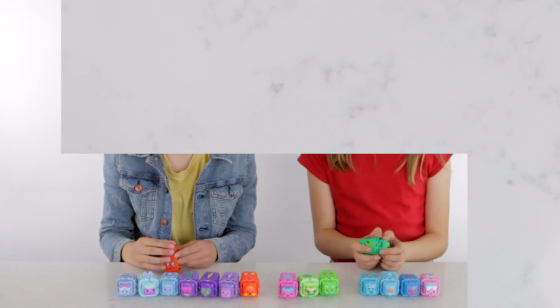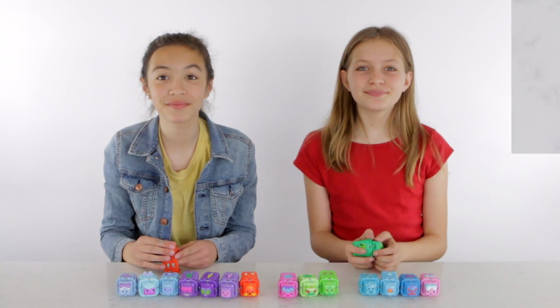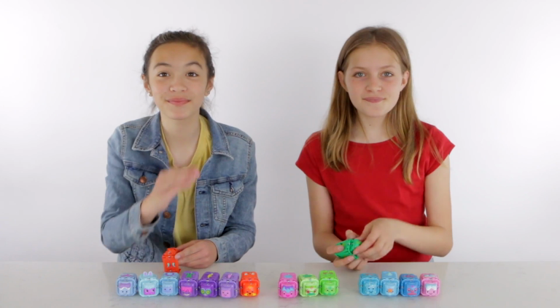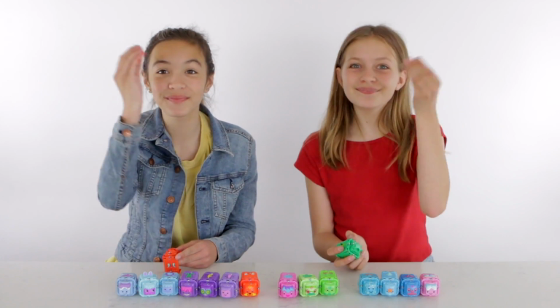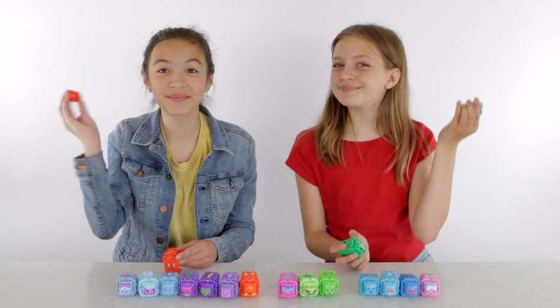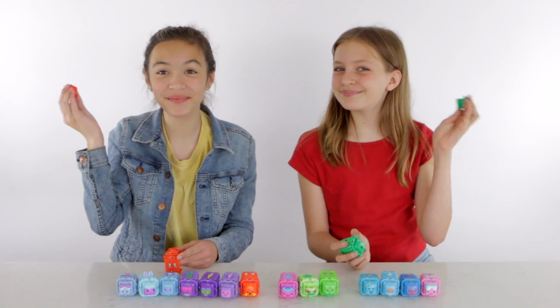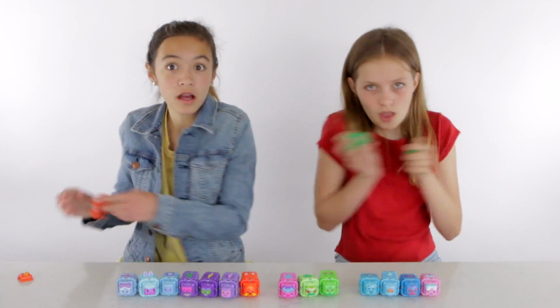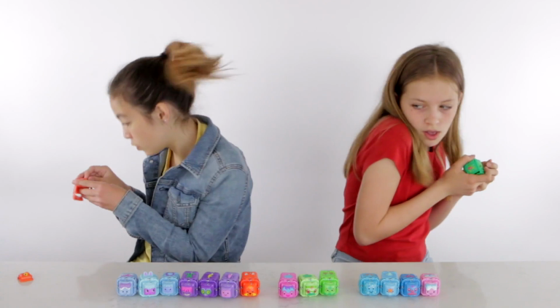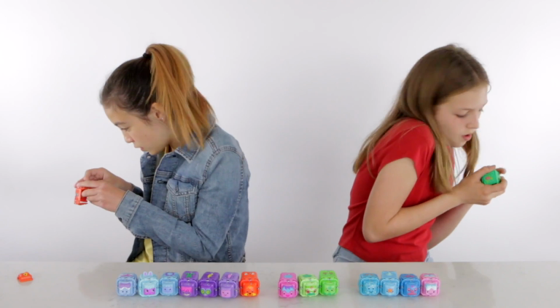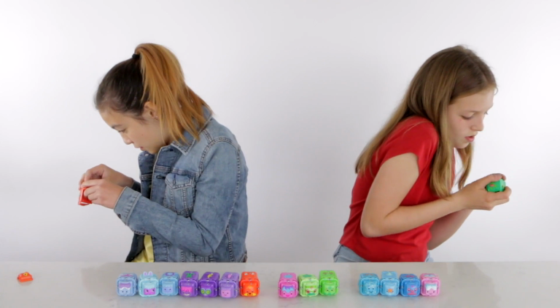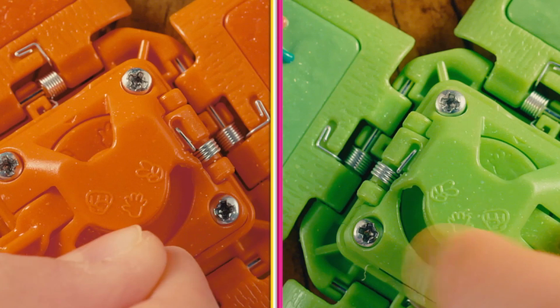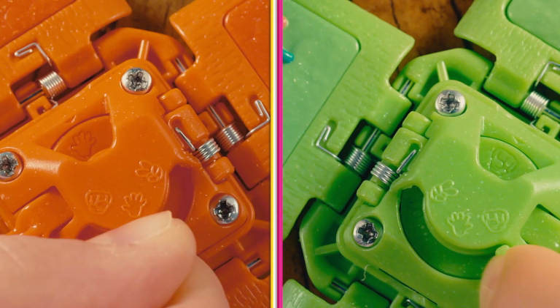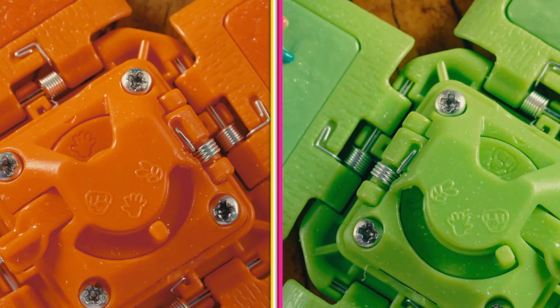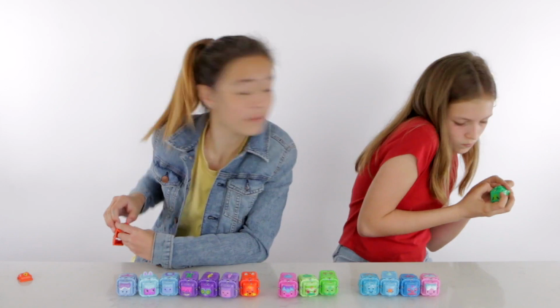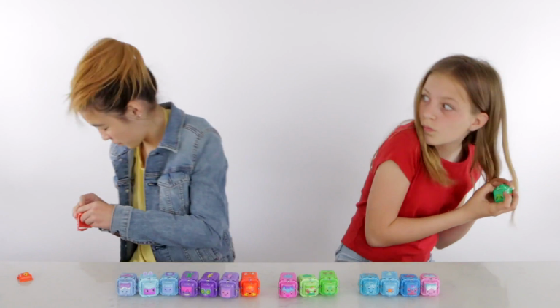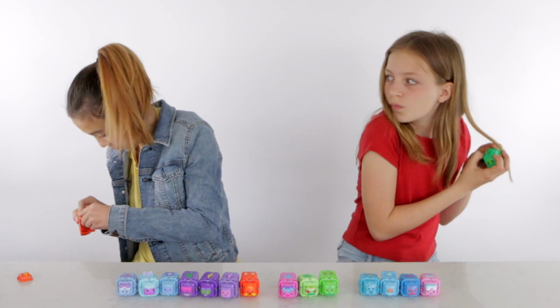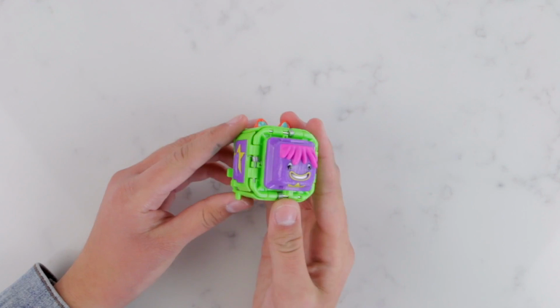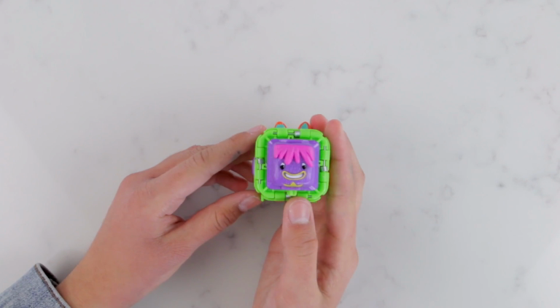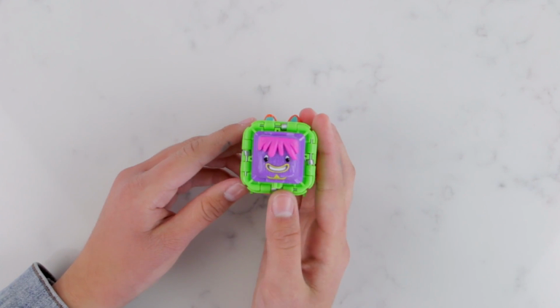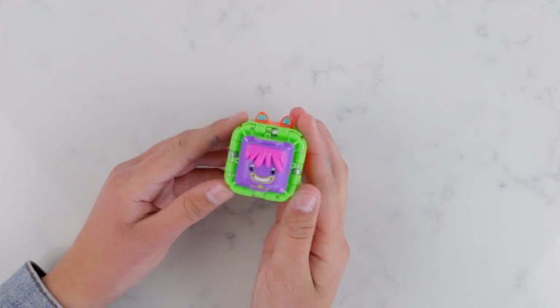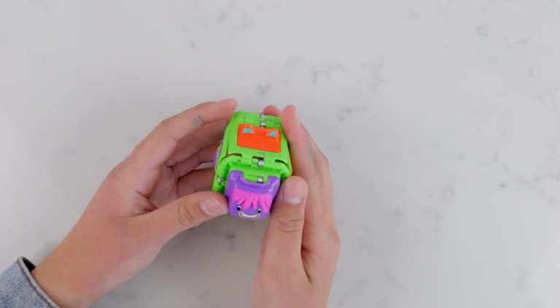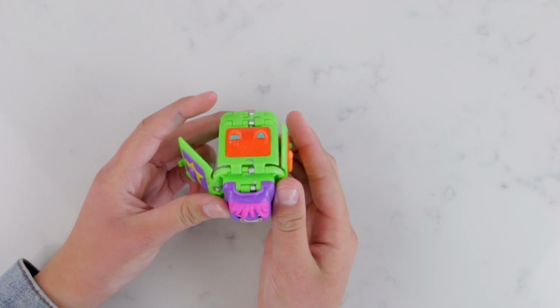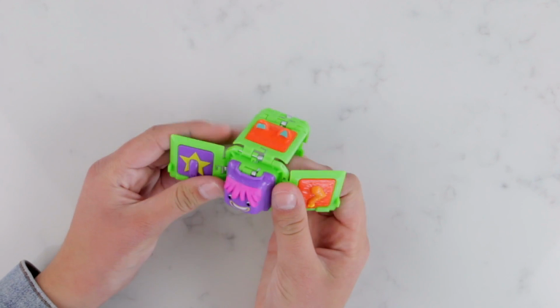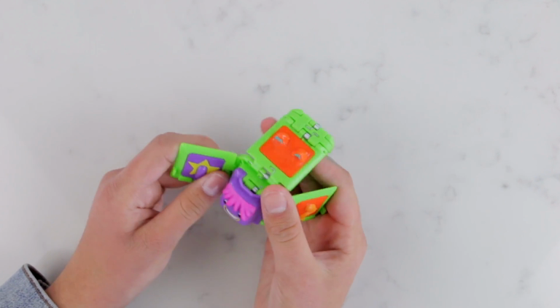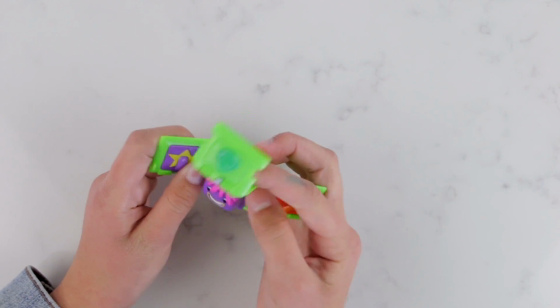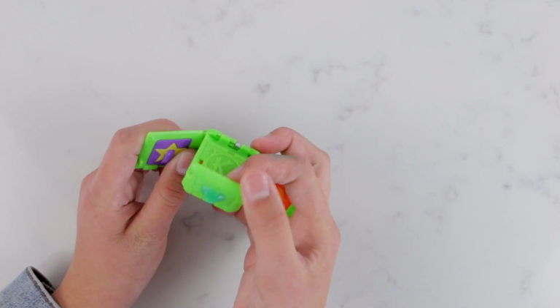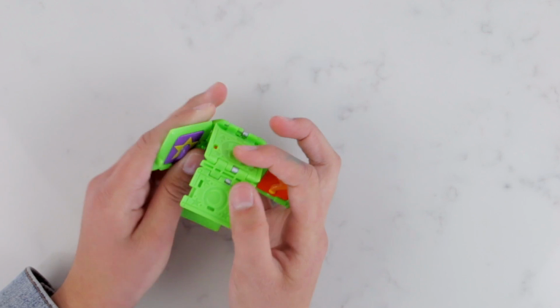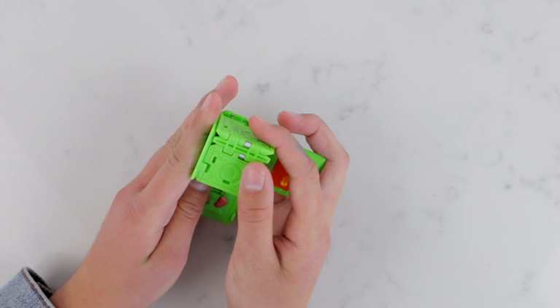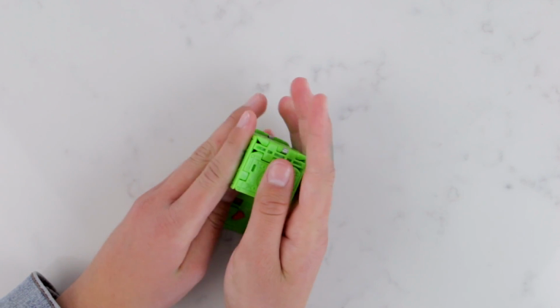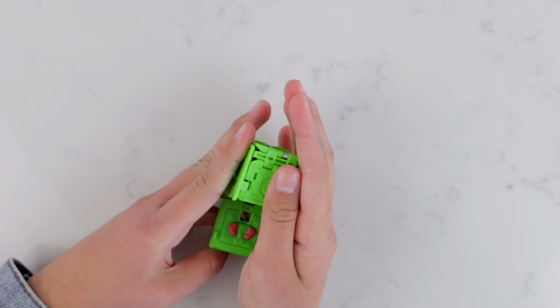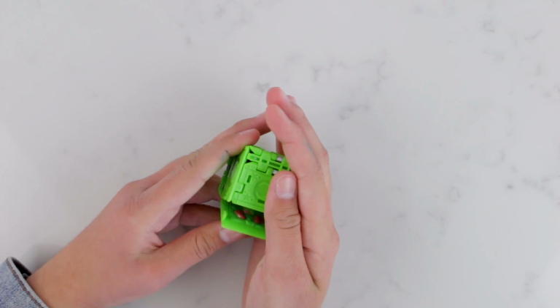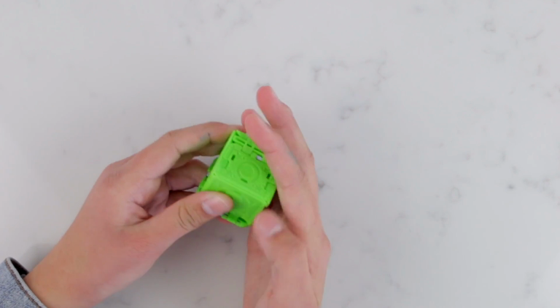Let us show you how they work. Remove the Kuroba's face, next secretly select rock, paper, or scissors, and then pop the face back on. In order to get them ready to battle, fold the body over the face, then bring the sides in to give it a hug. Then lift up the feet and click it into place.